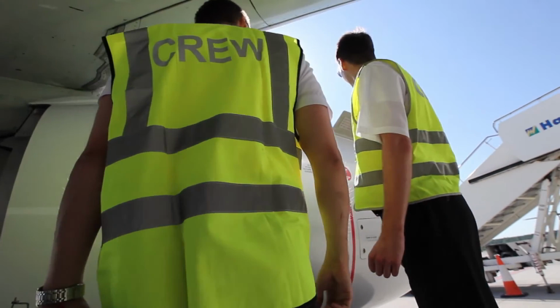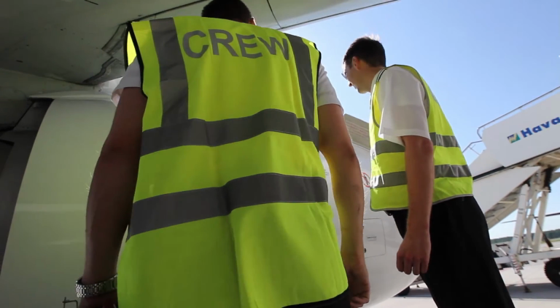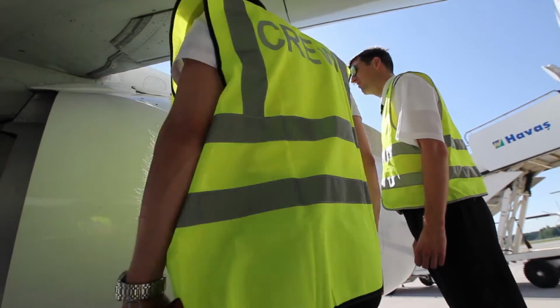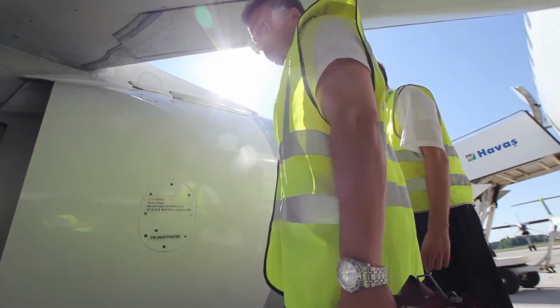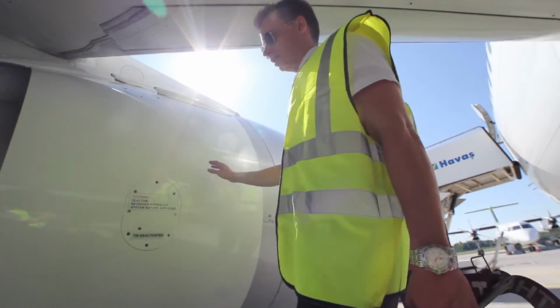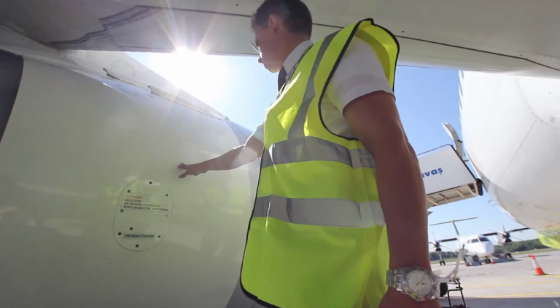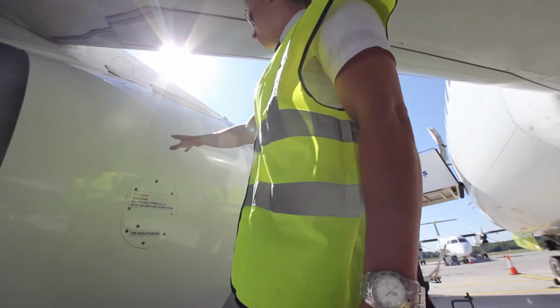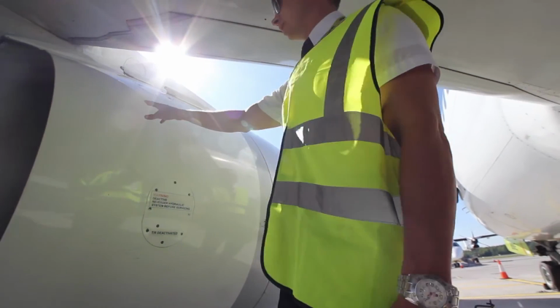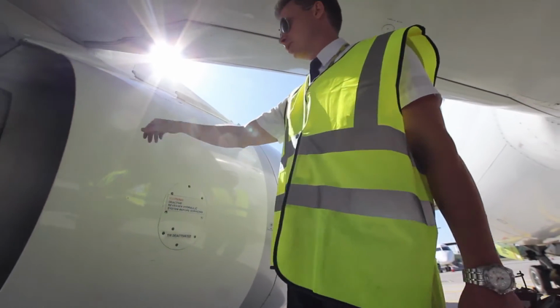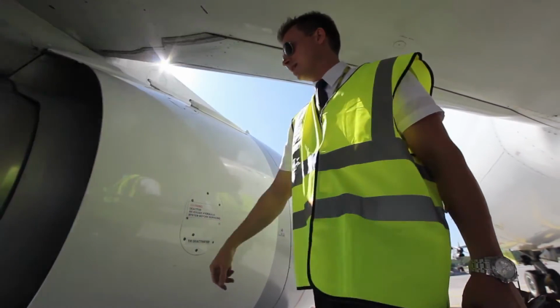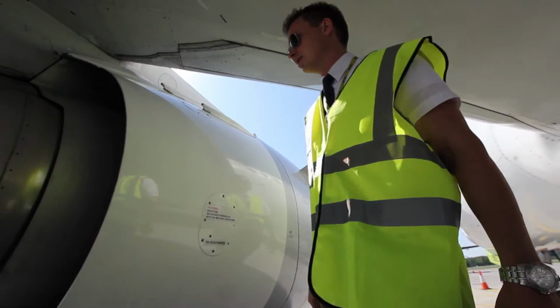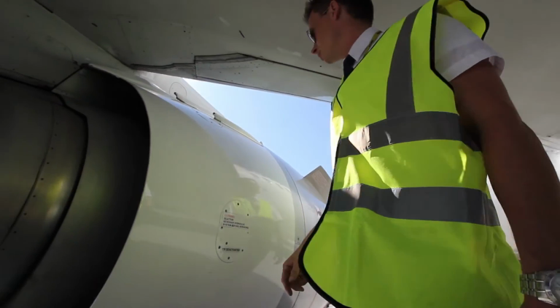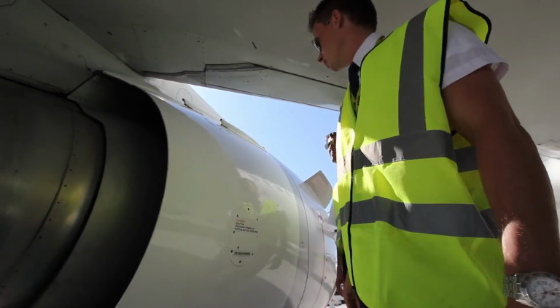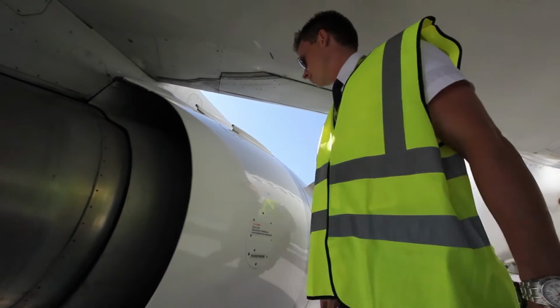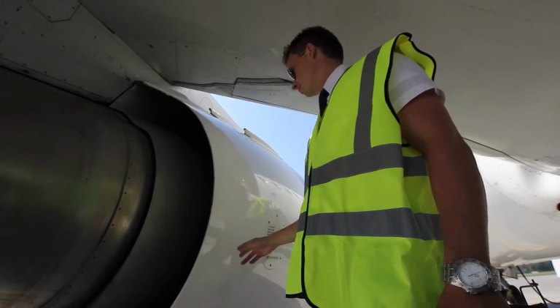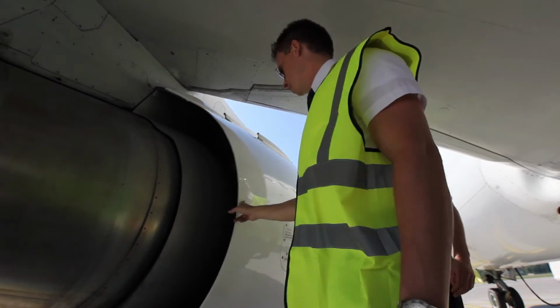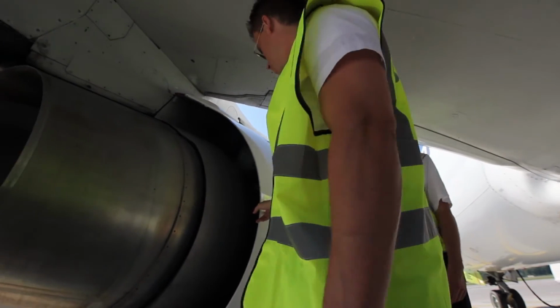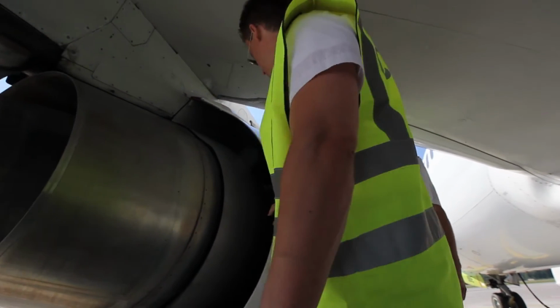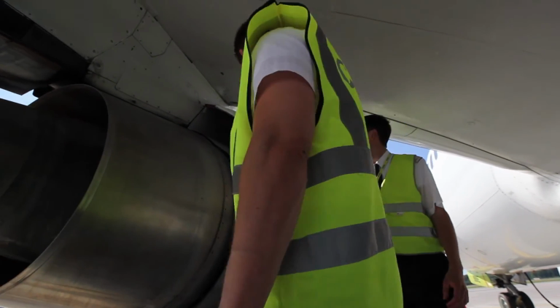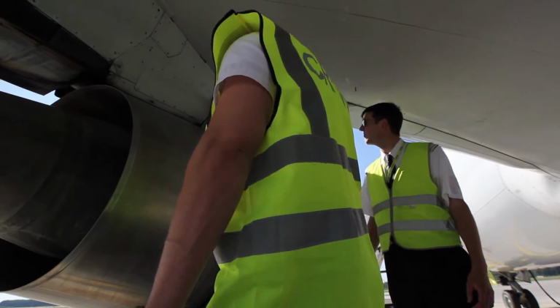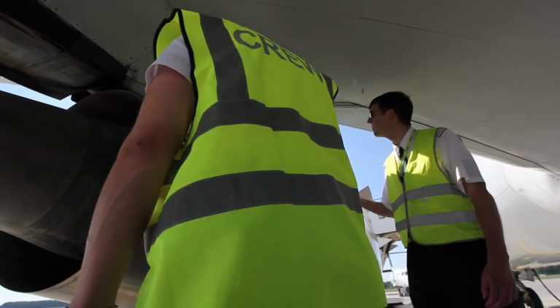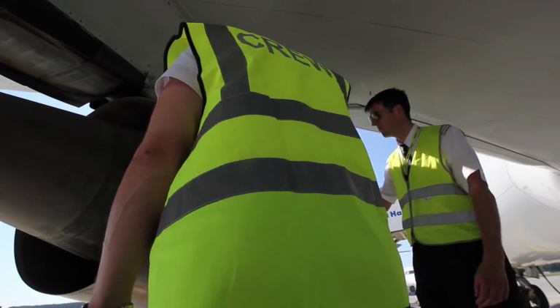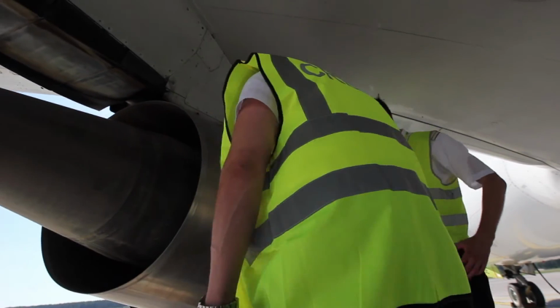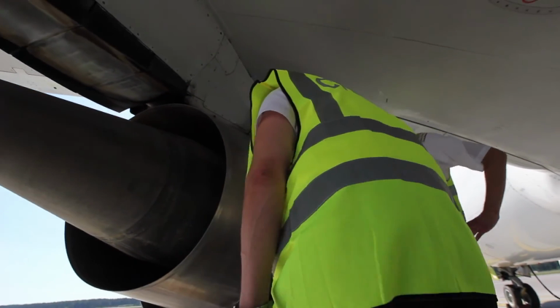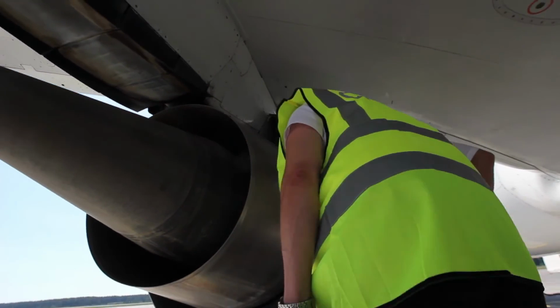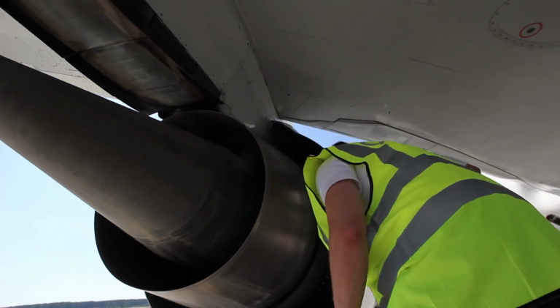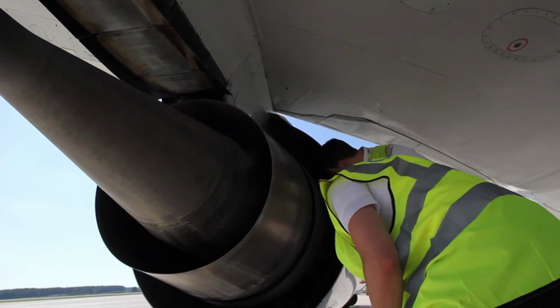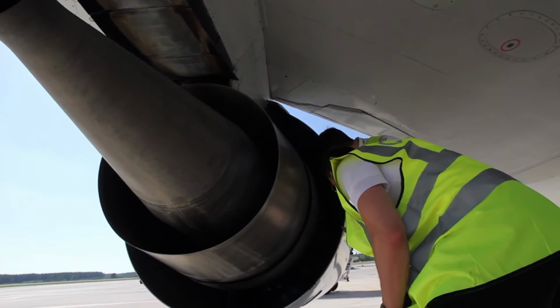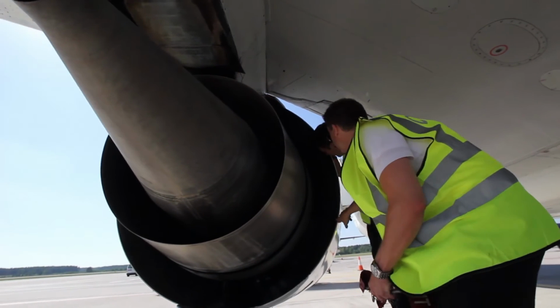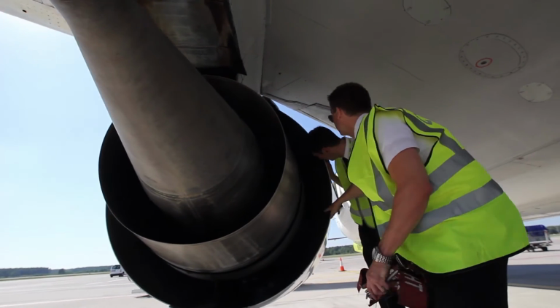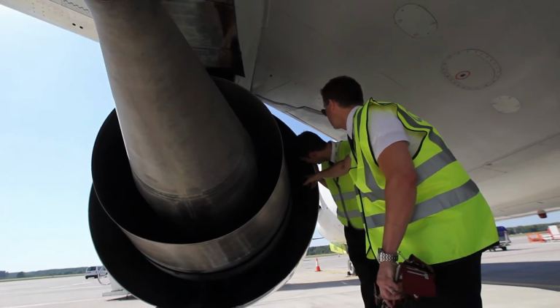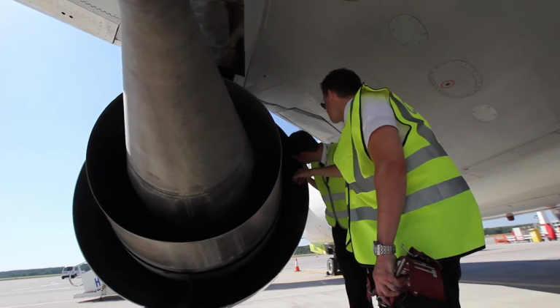Fan blades, probes, and spinners have to be inspected. Access panels and fan cowl latches have to be latched. Check the whole exterior surfaces, including the bottom of the nacelles, for any damage.